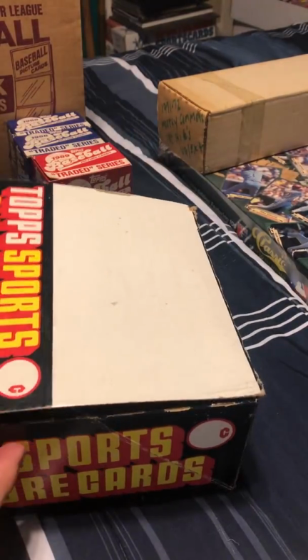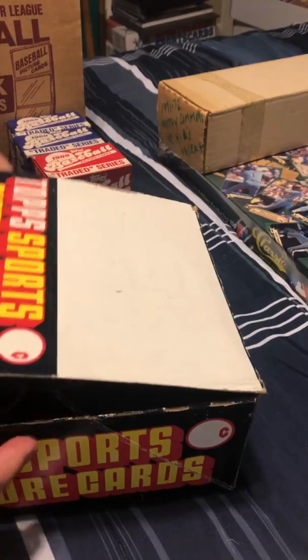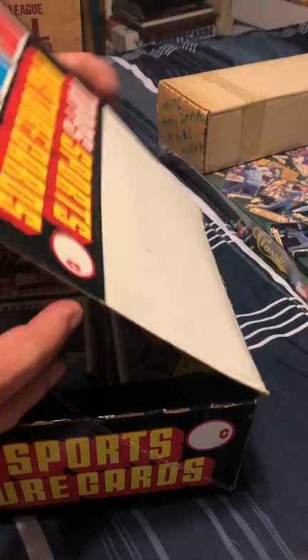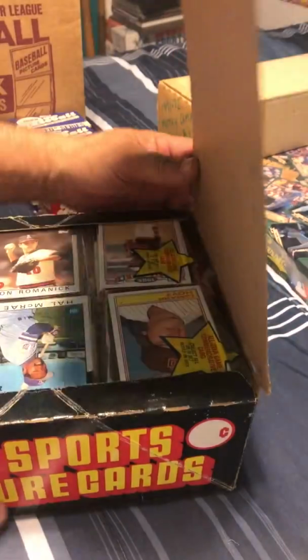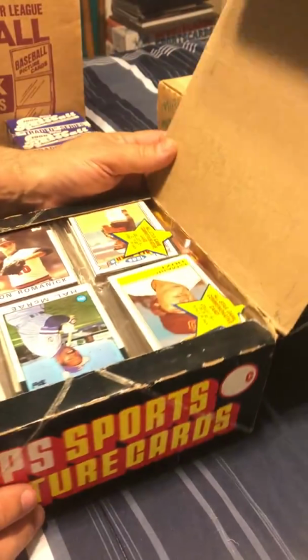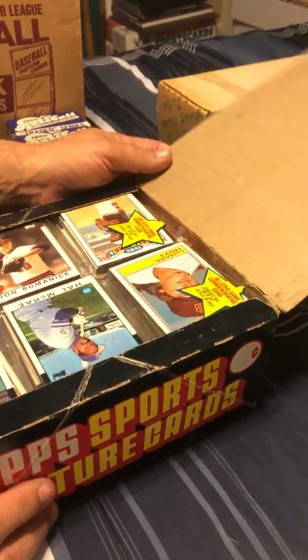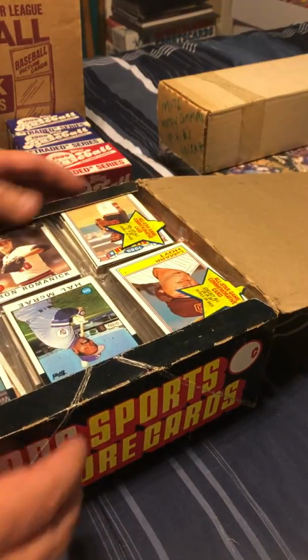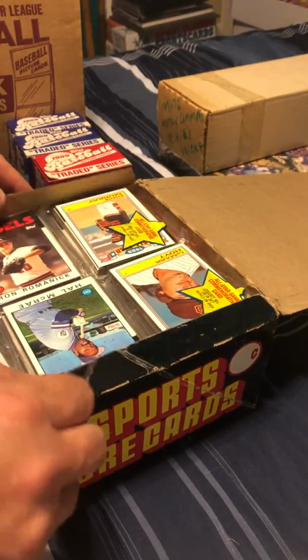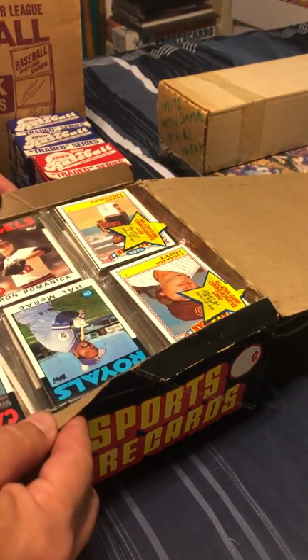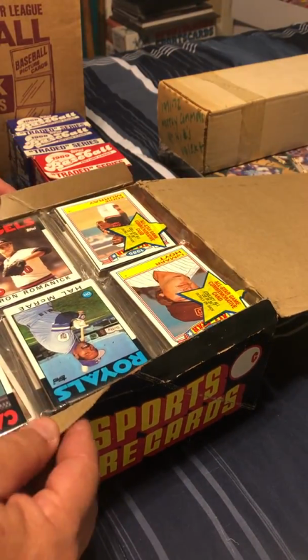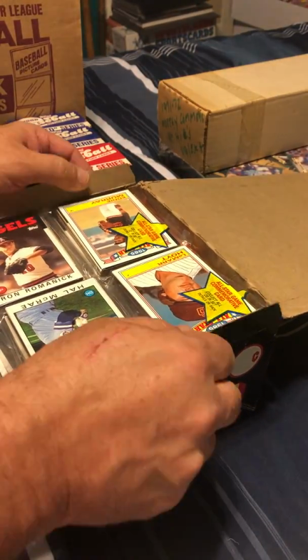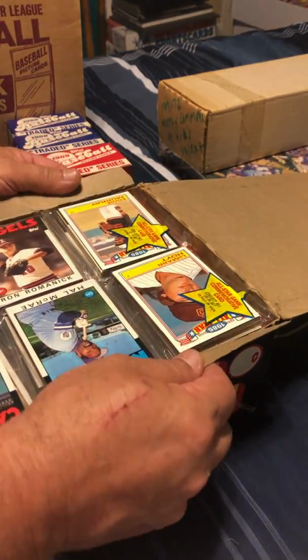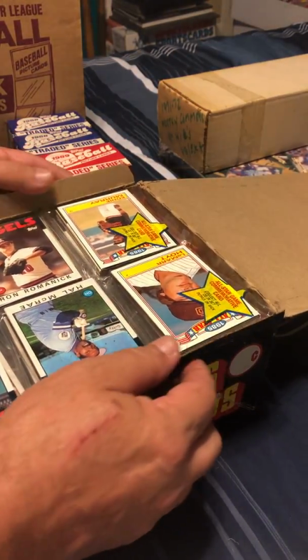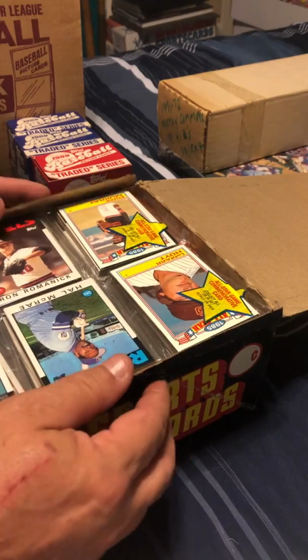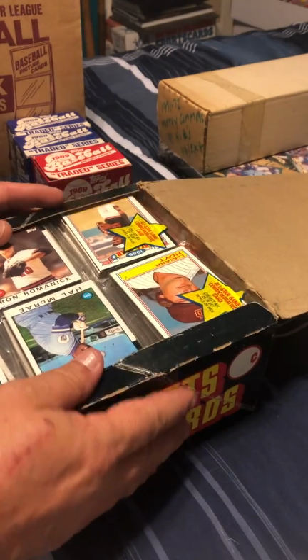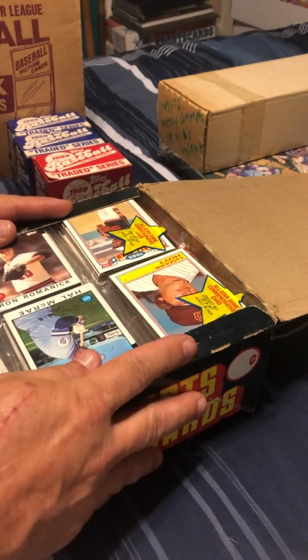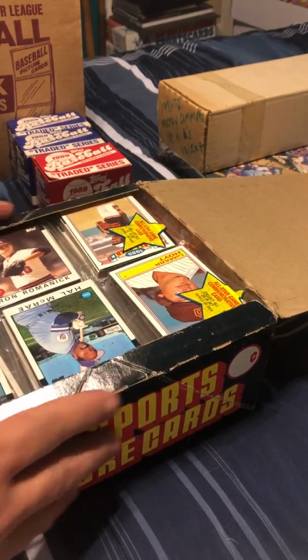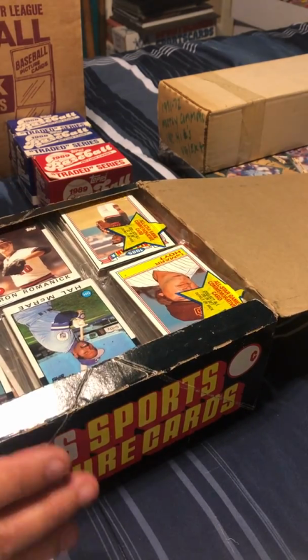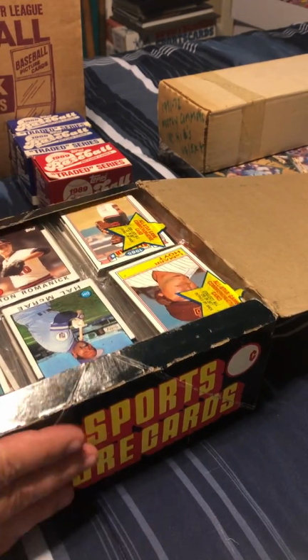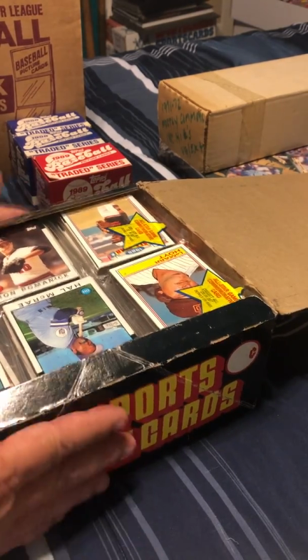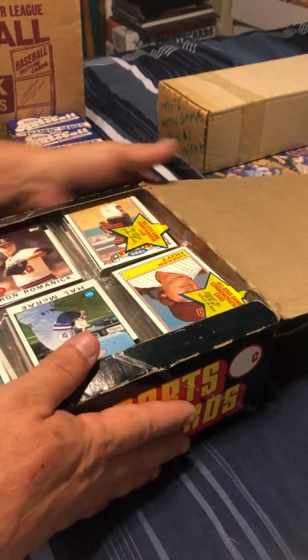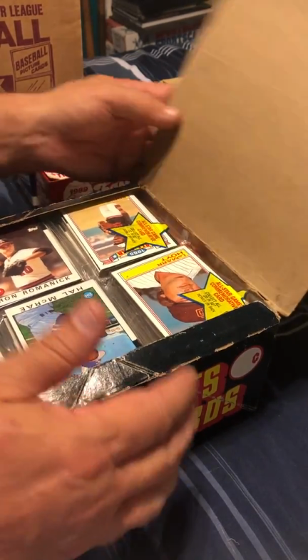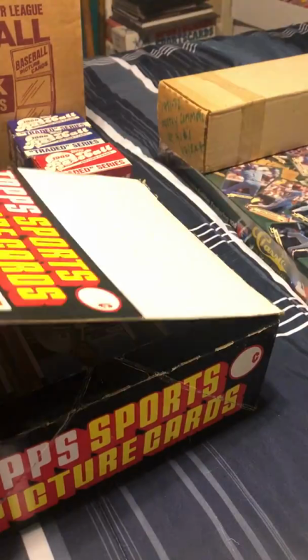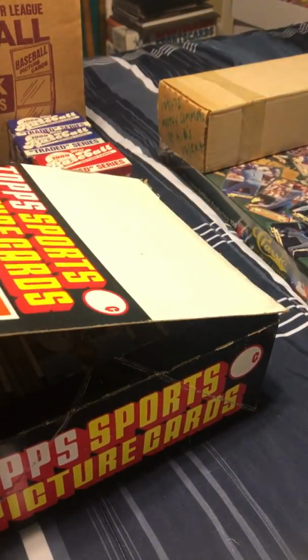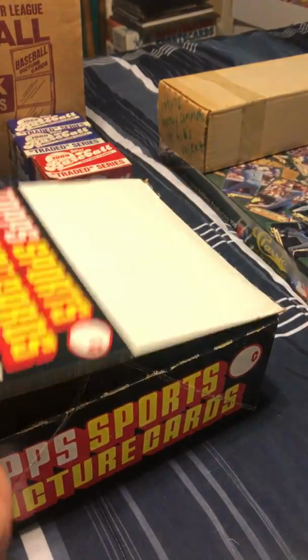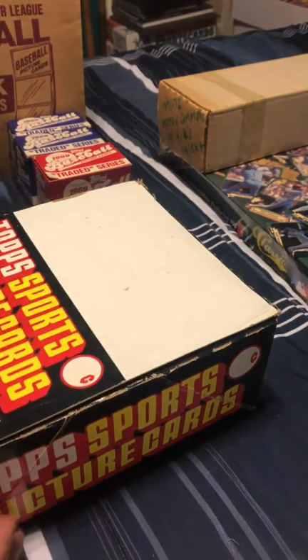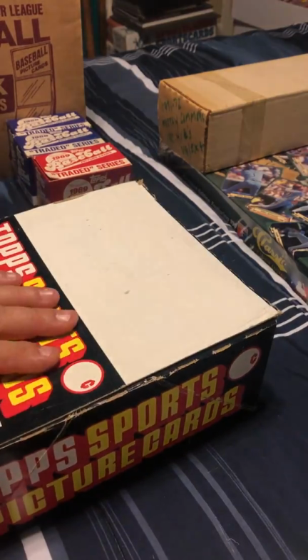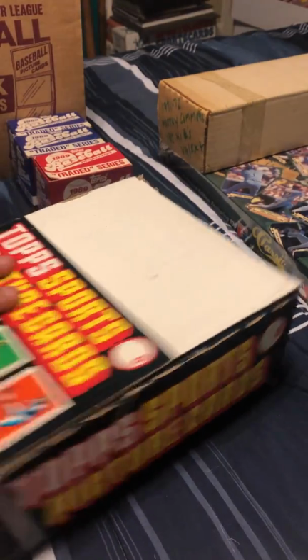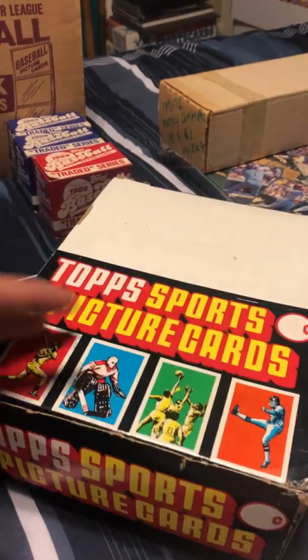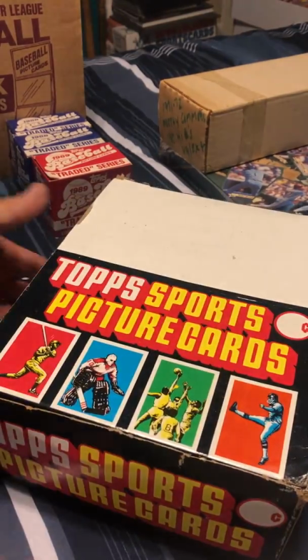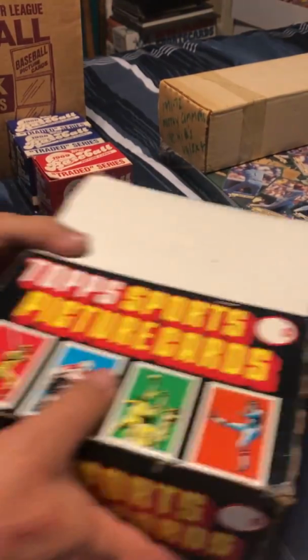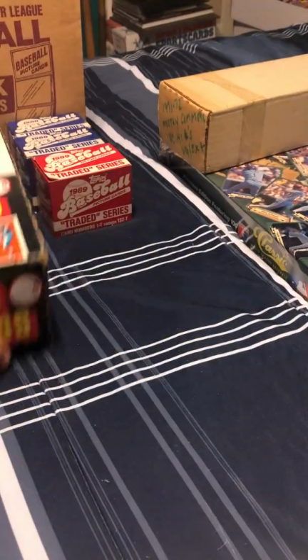He did break a case open — unsearched — of 1985 Topps rack packs. One box, and he charged me $20 for it. Not bad, good deal.